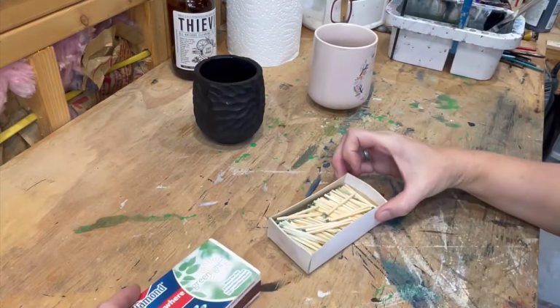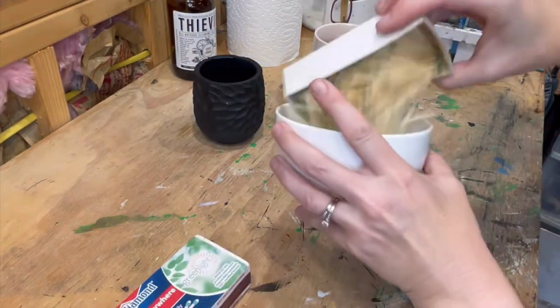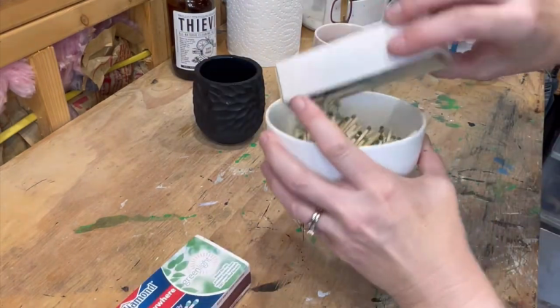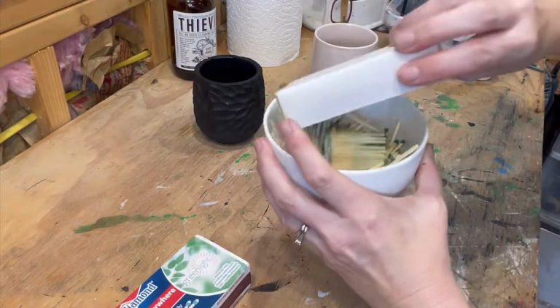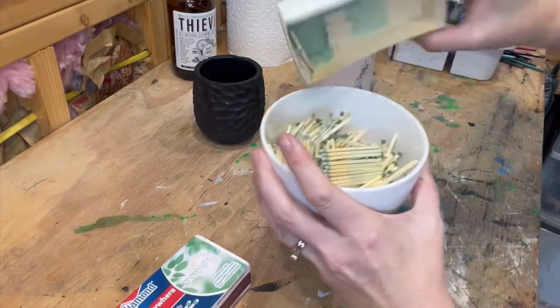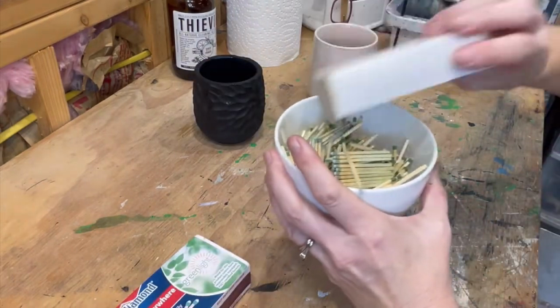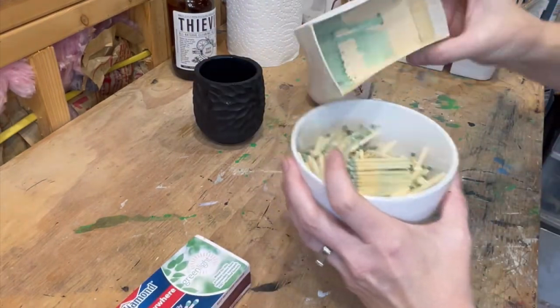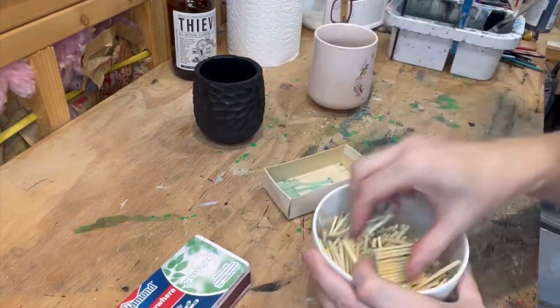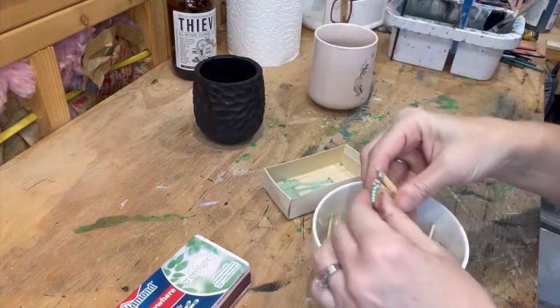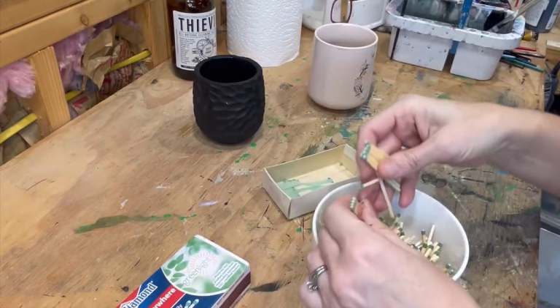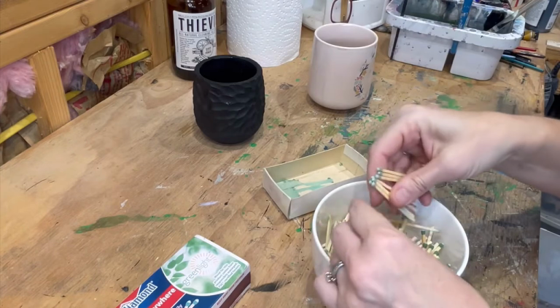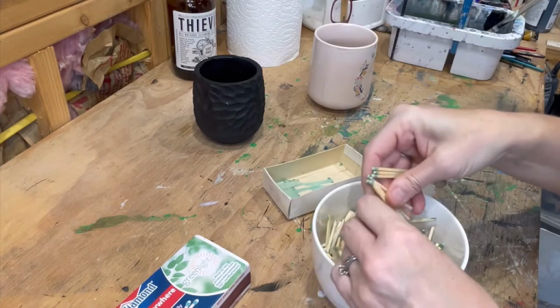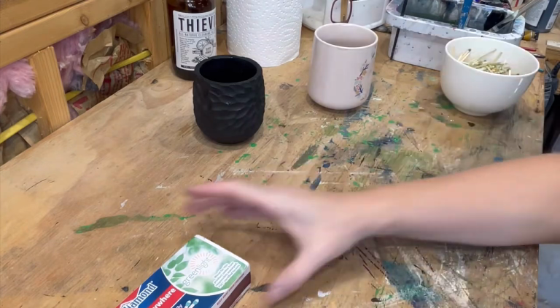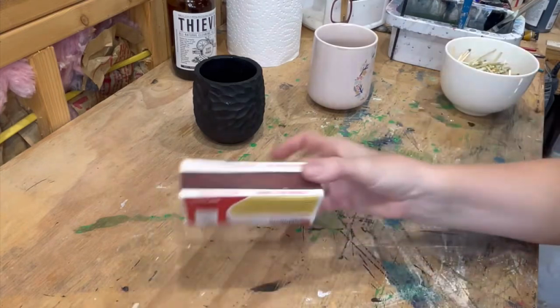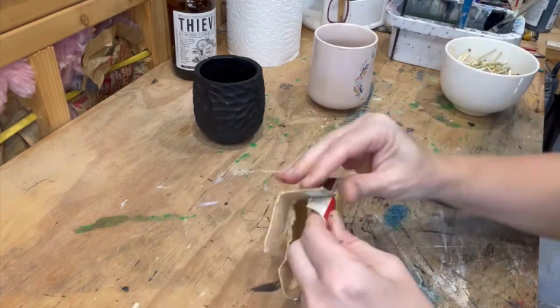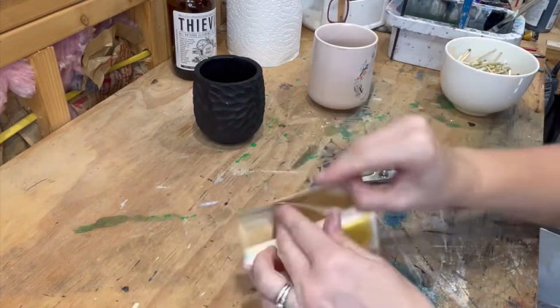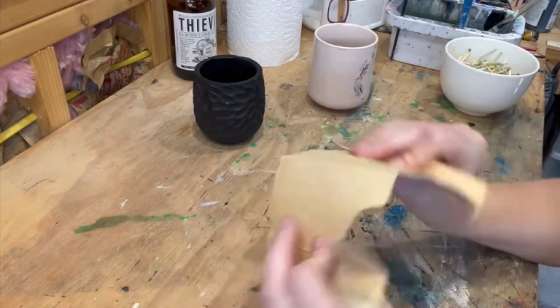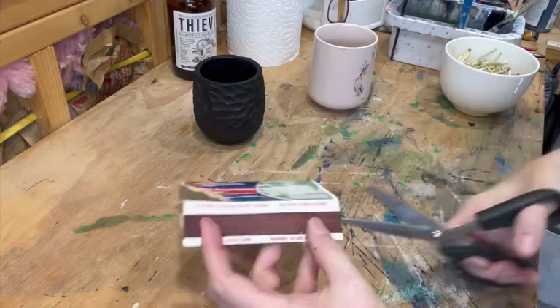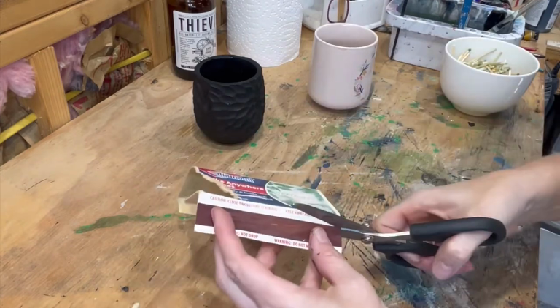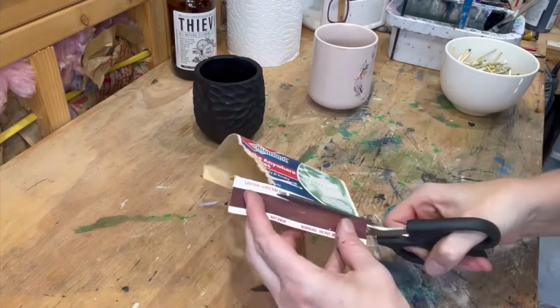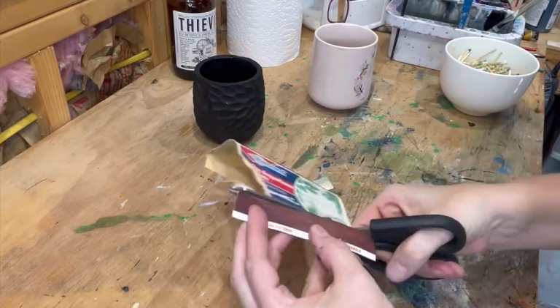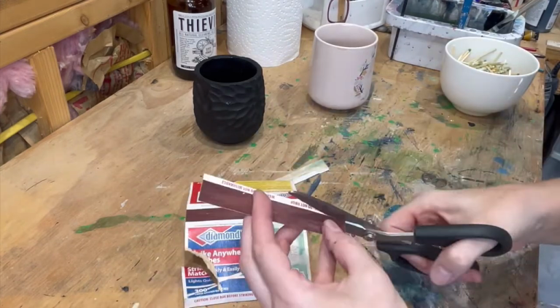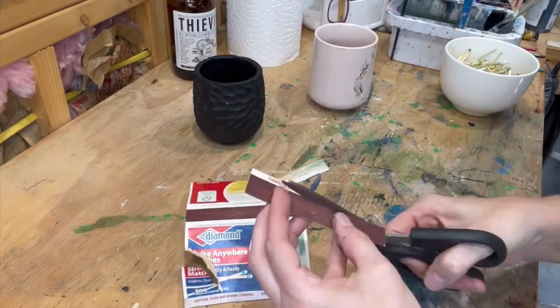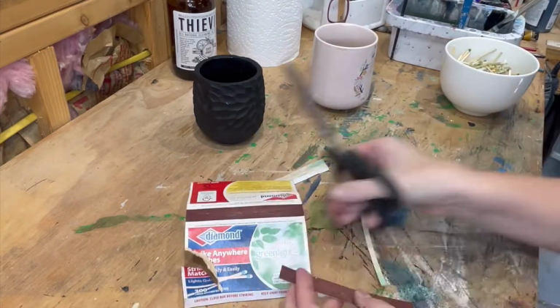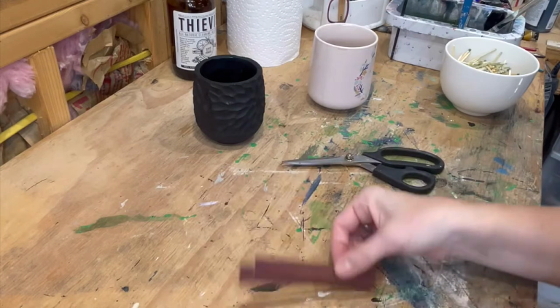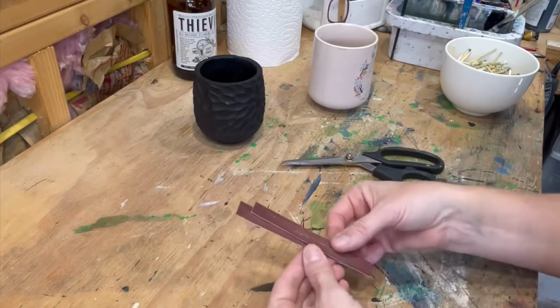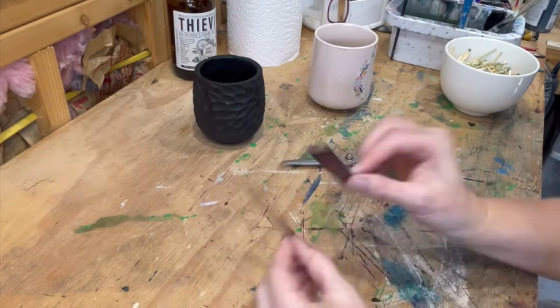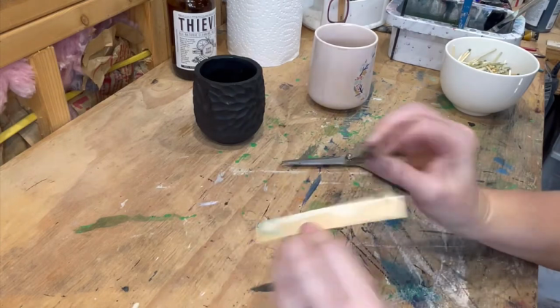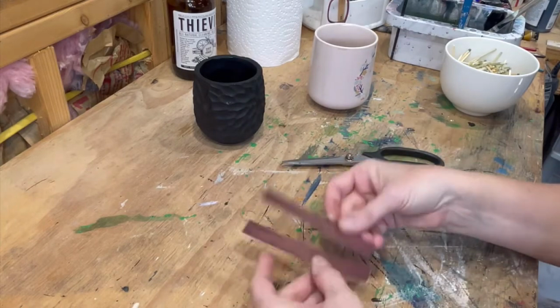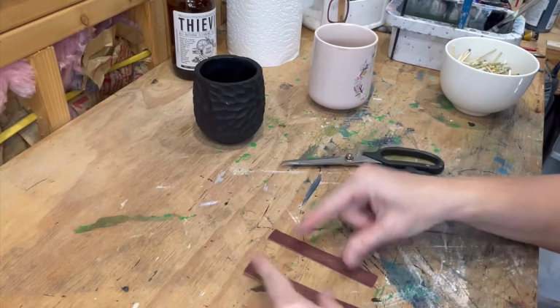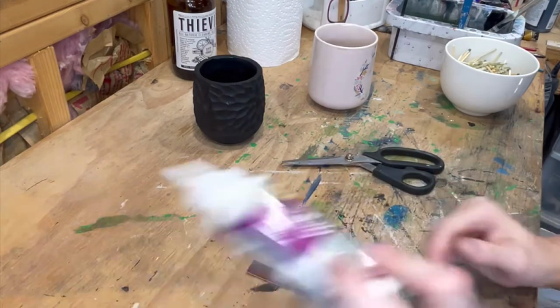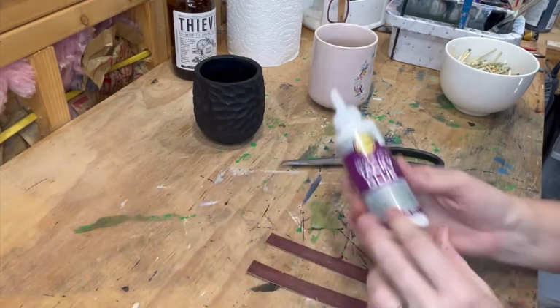Pretty simple. Now you're gonna get a box of matches. You are going to cut the striker strips off the outside. You really only need one for a container this size, so you're gonna cut it in half.